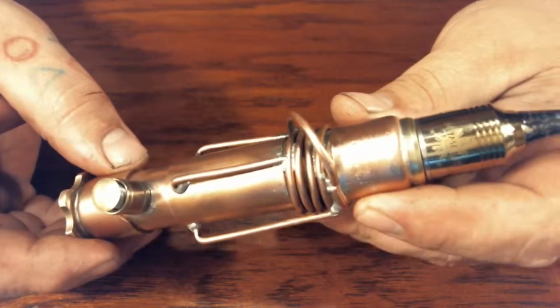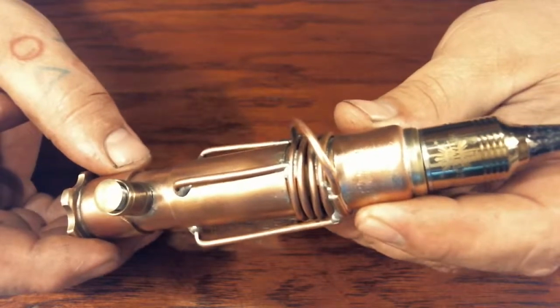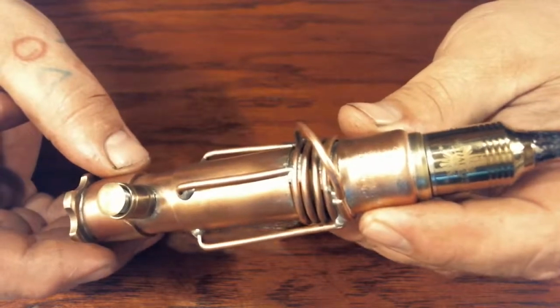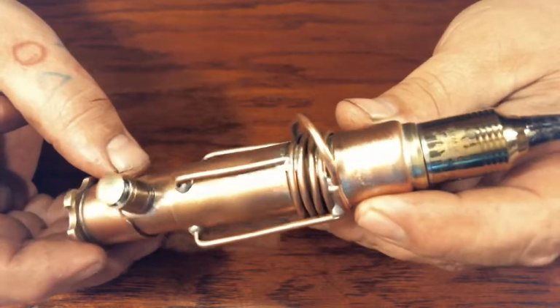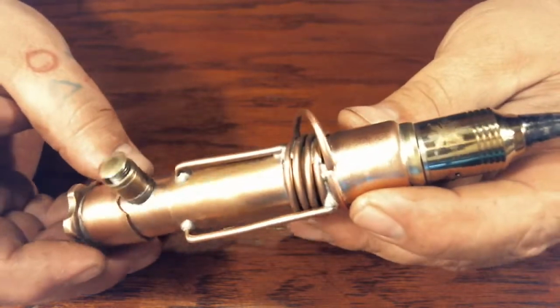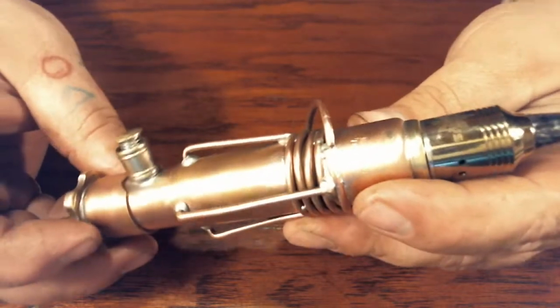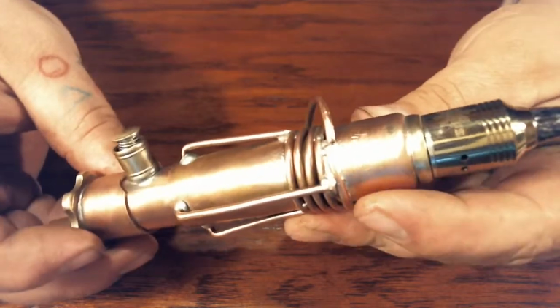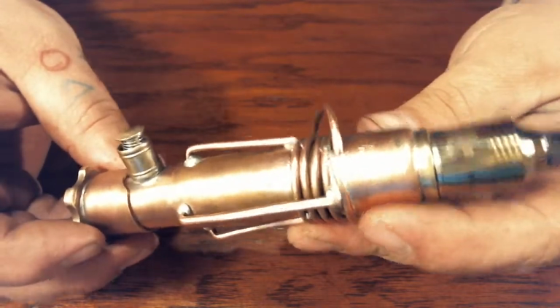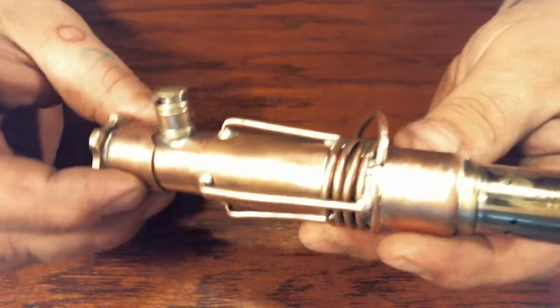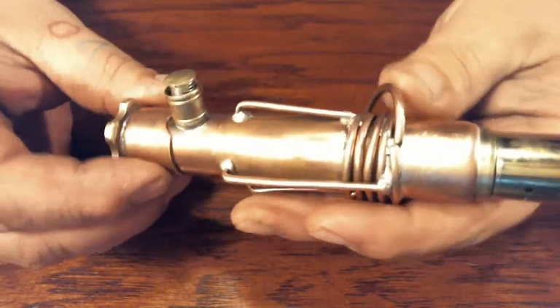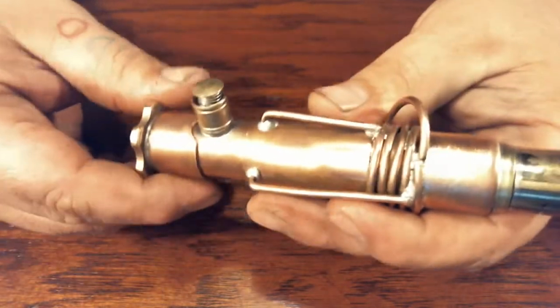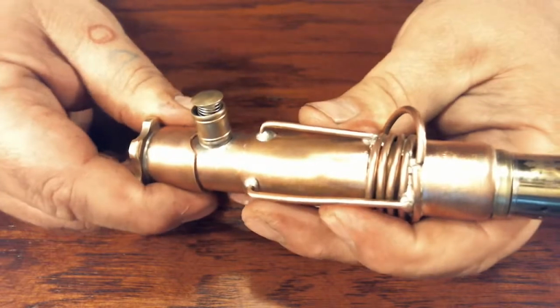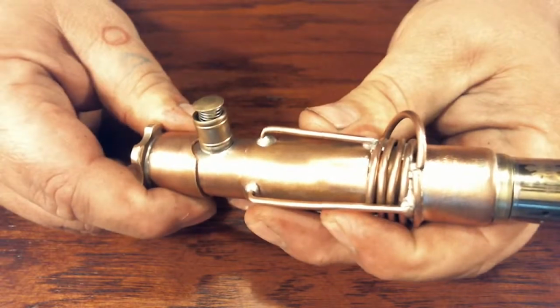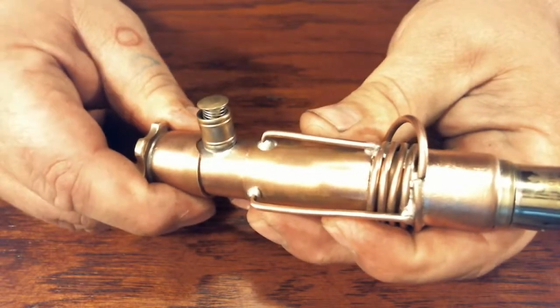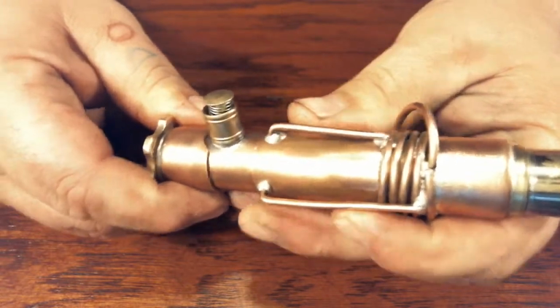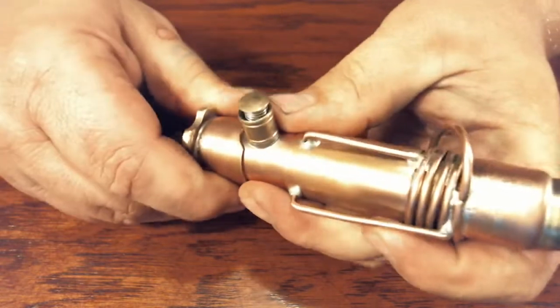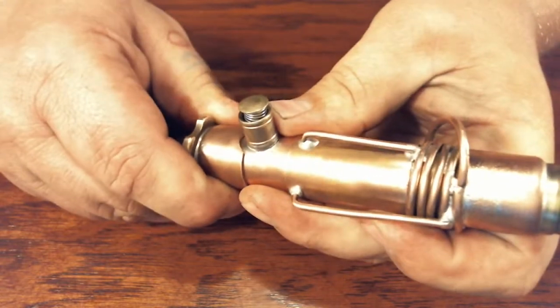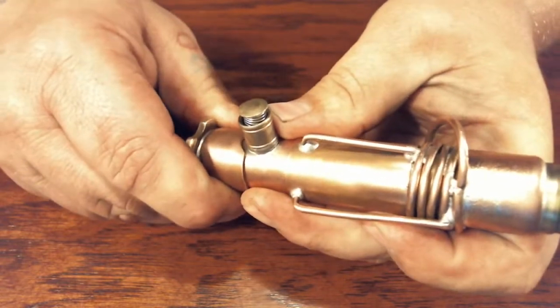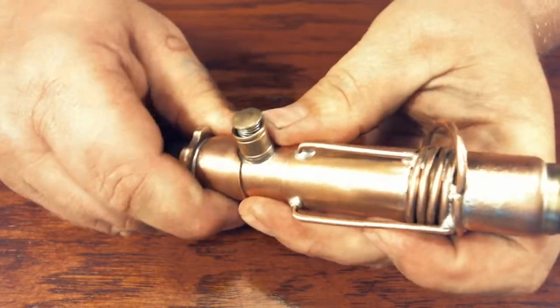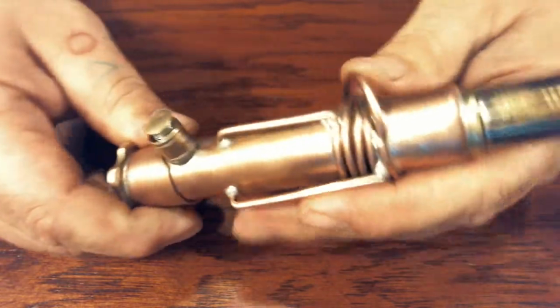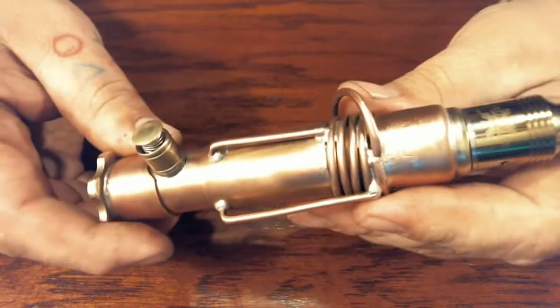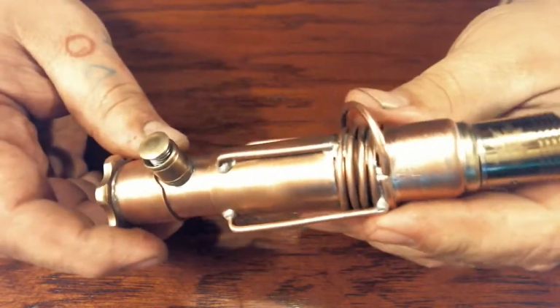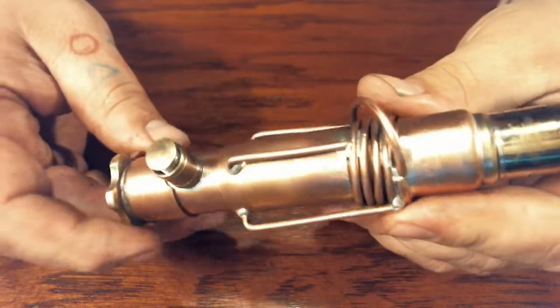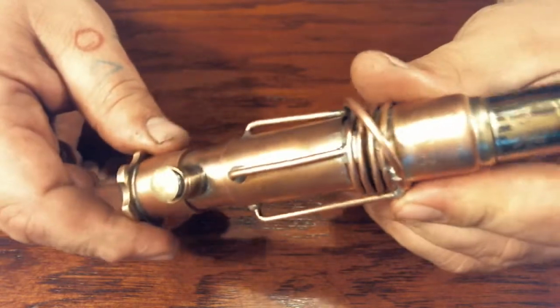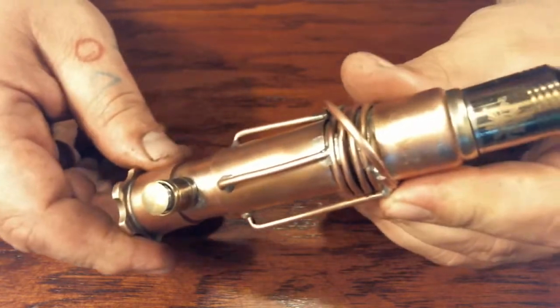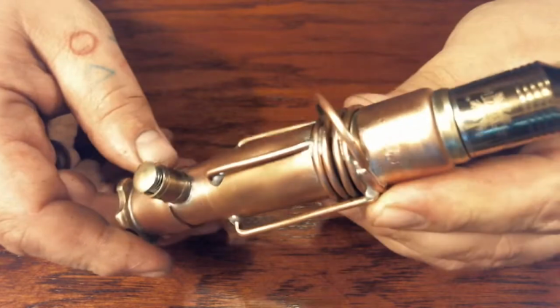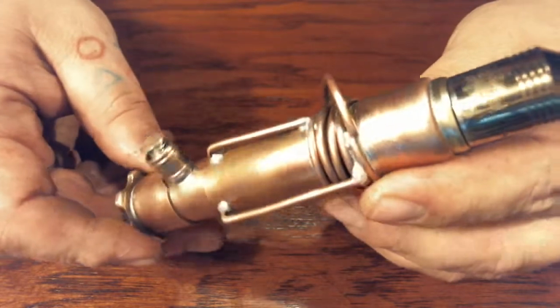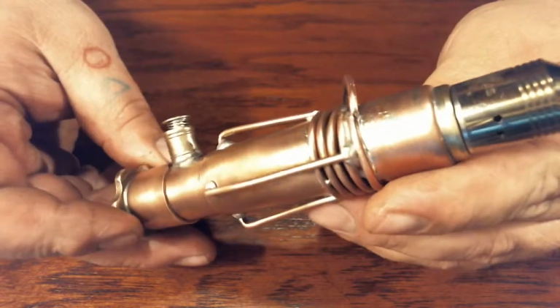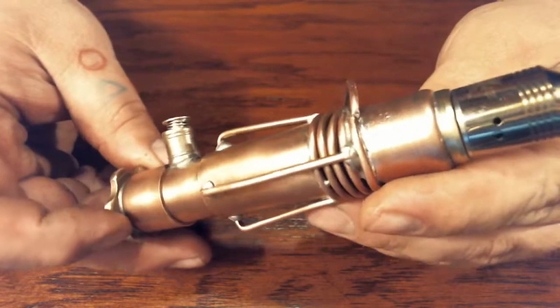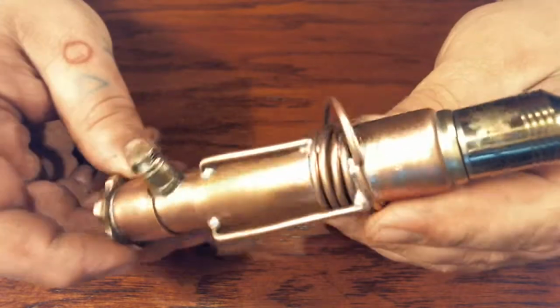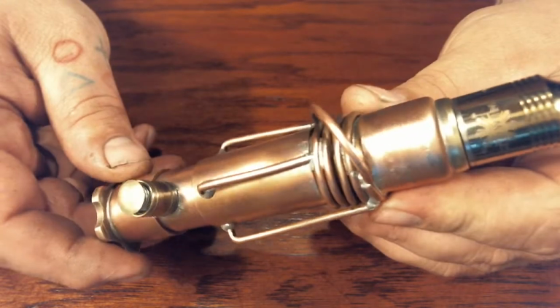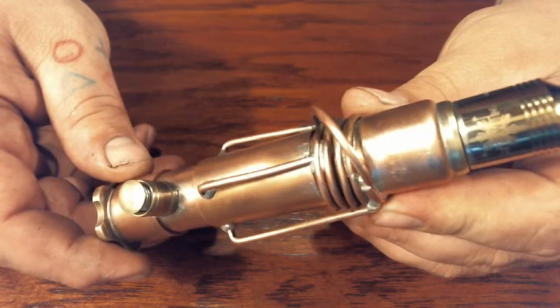Hey everybody, not a review. I made this out in my garage today and a guy wanted me to make a little video of it. So here it is. This is my first attempt at a steampunk mod.